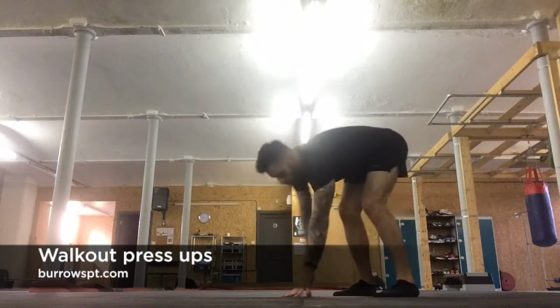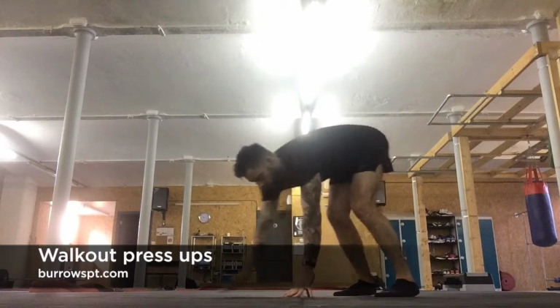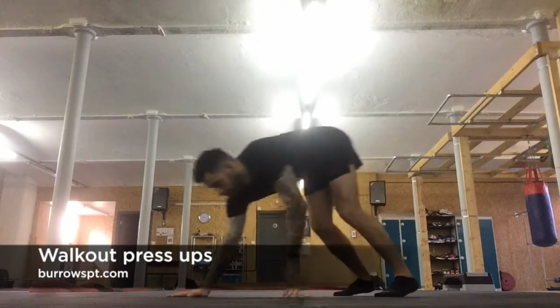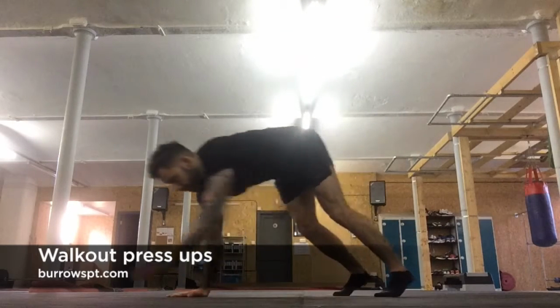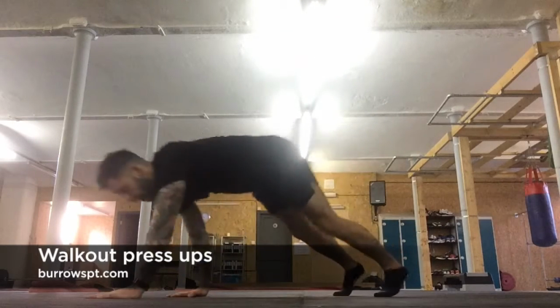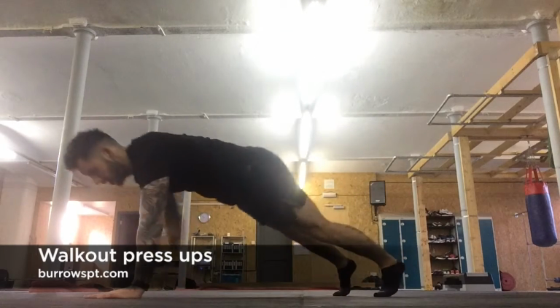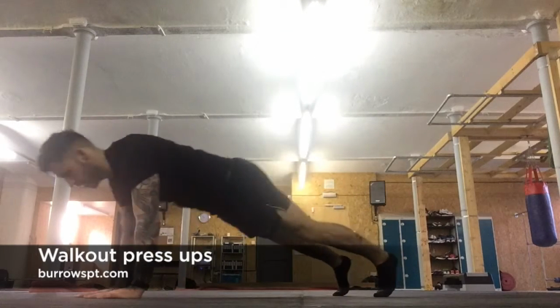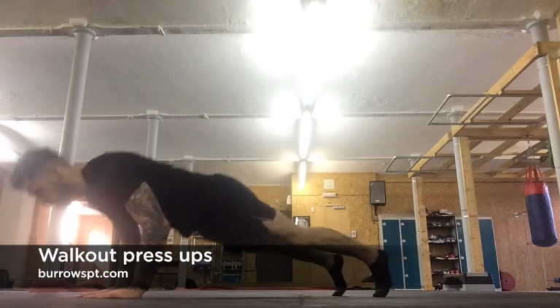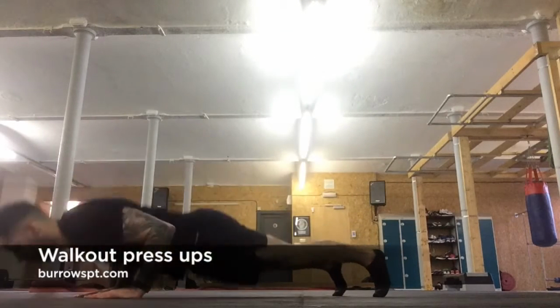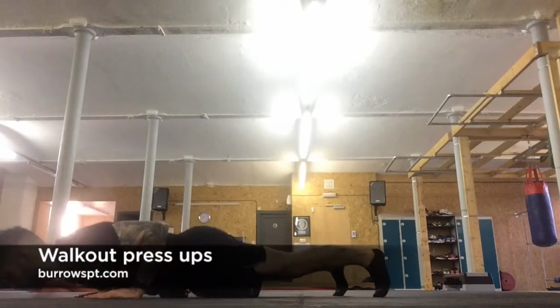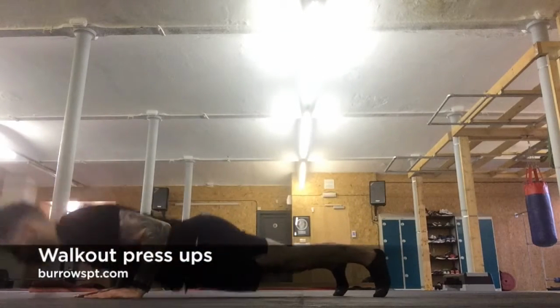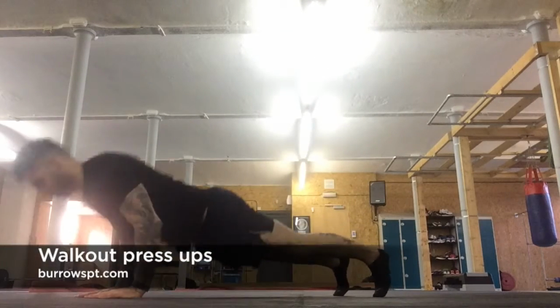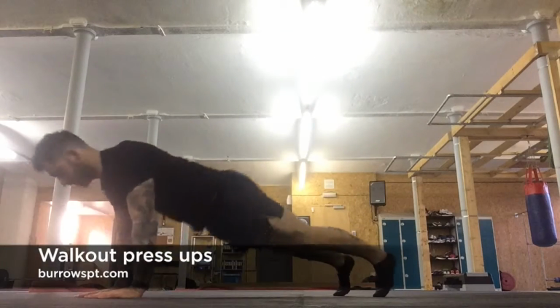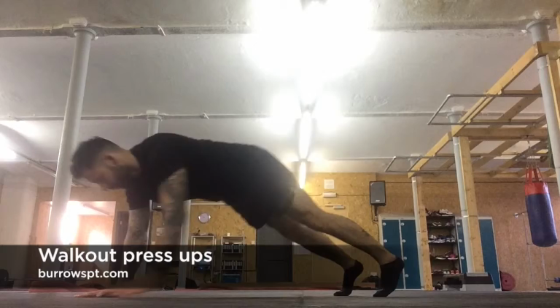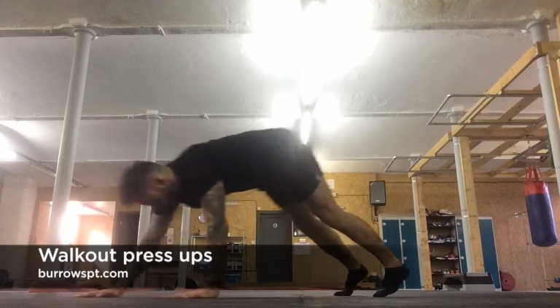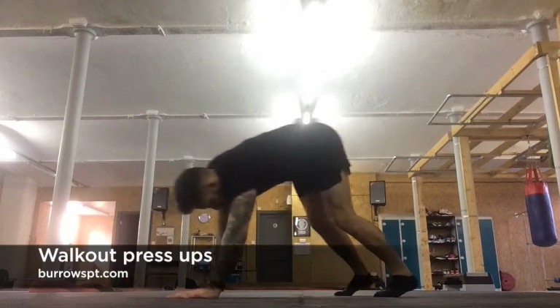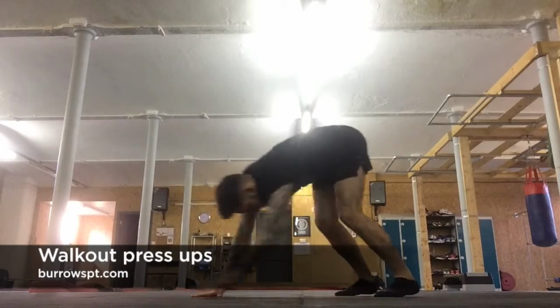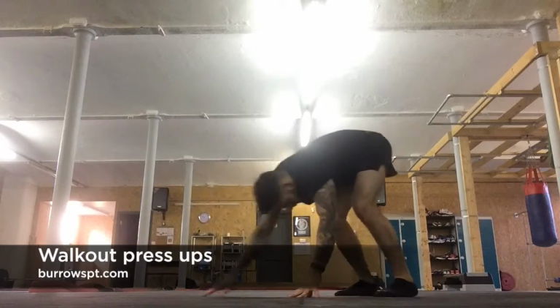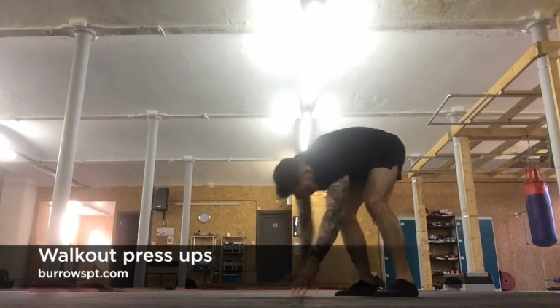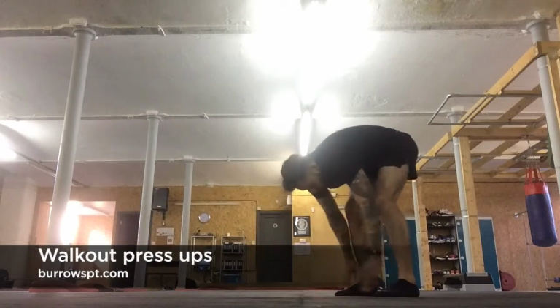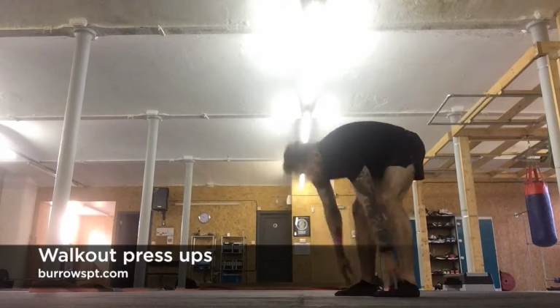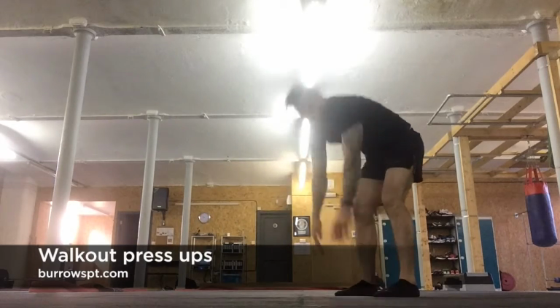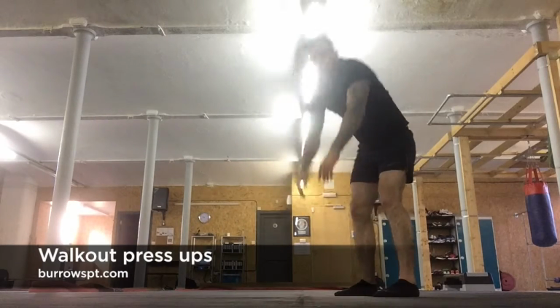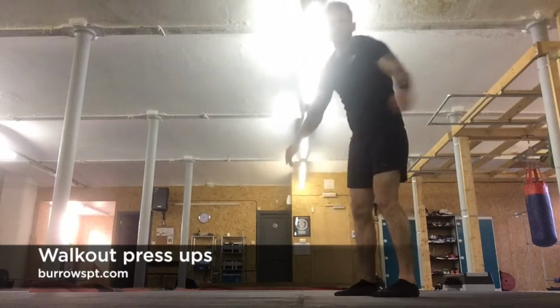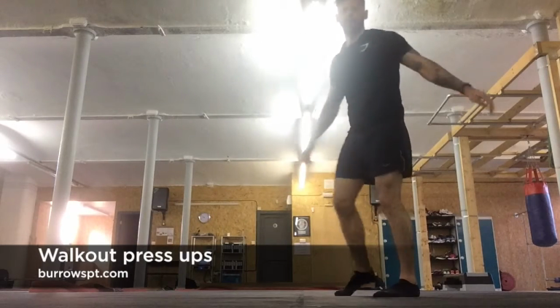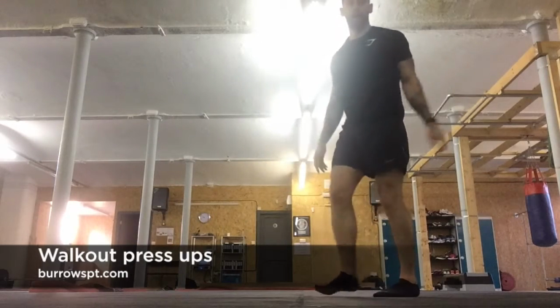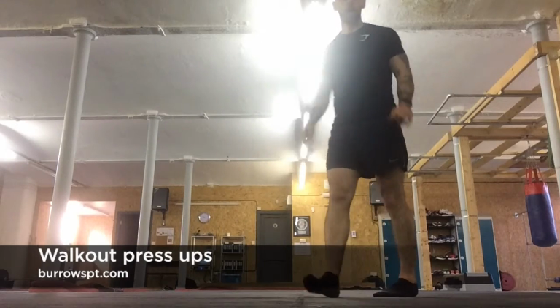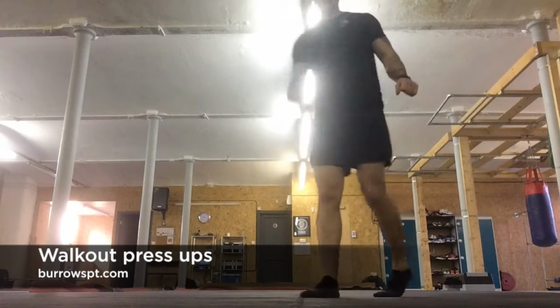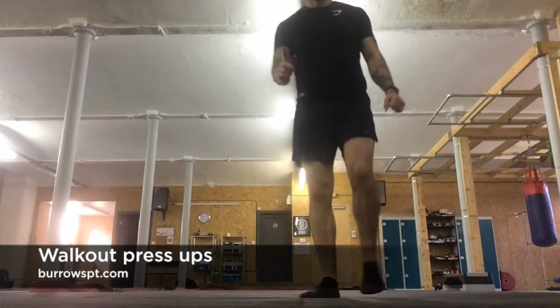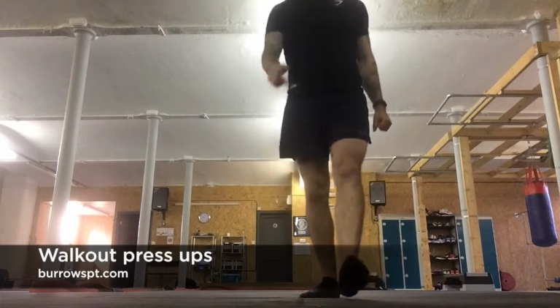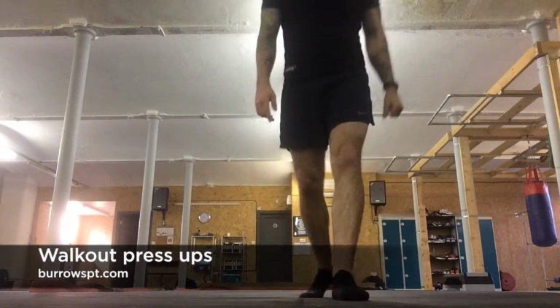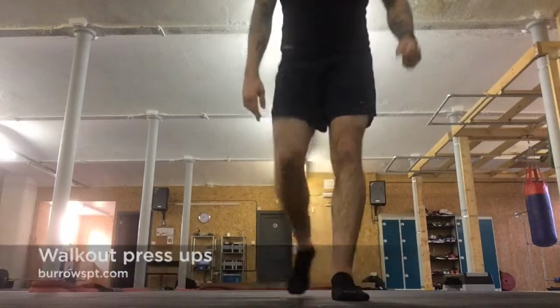Just to show it from the side as well — walk out, press up, and walk back in. Walk out press ups.